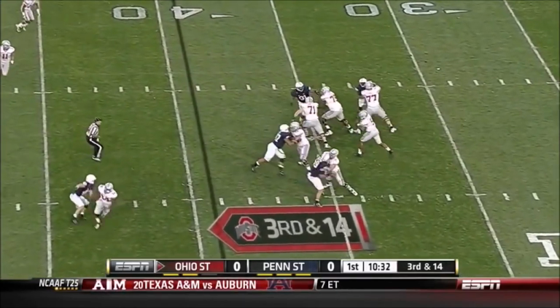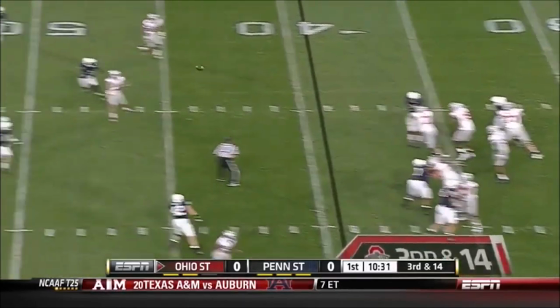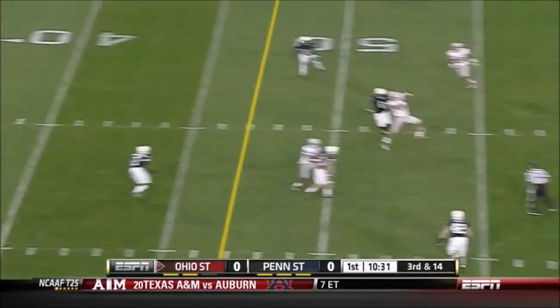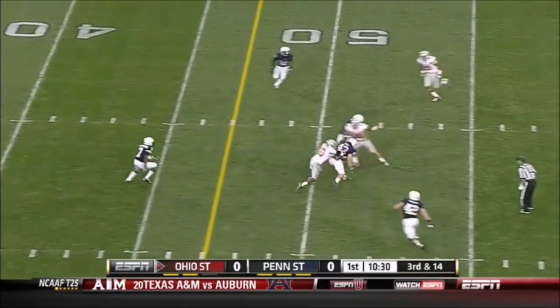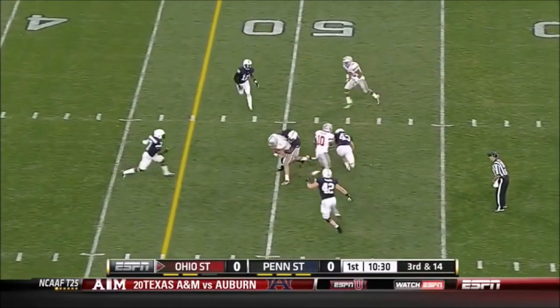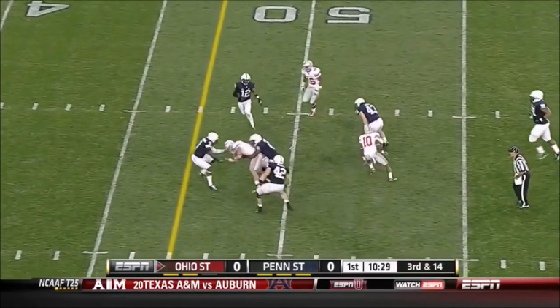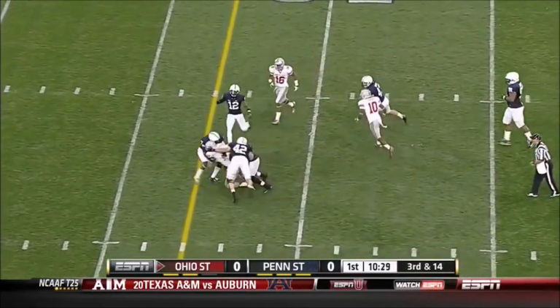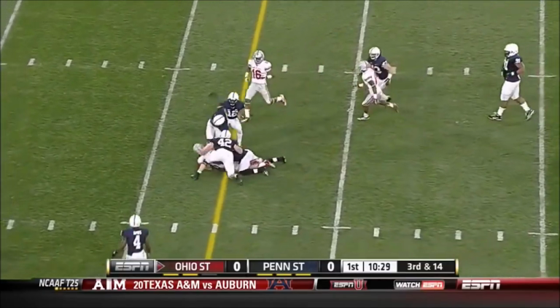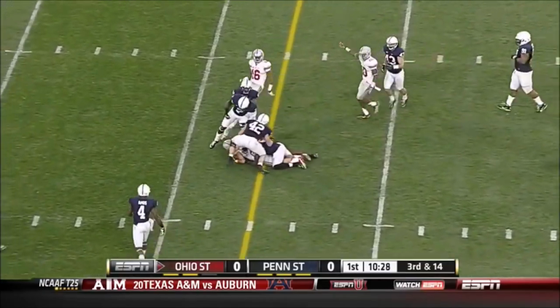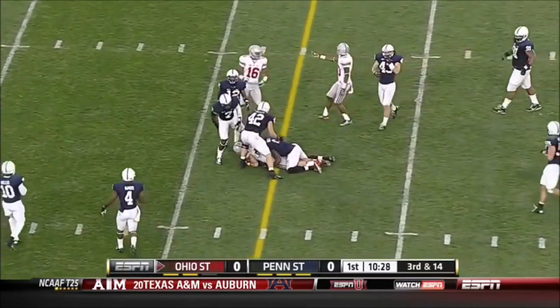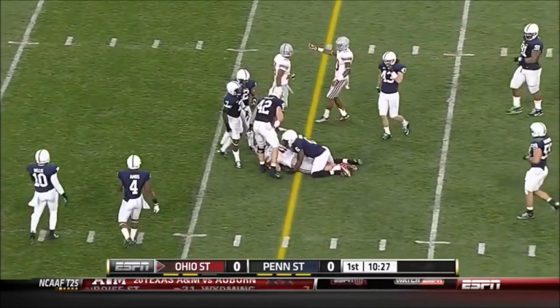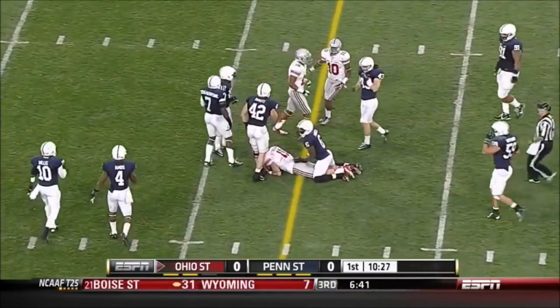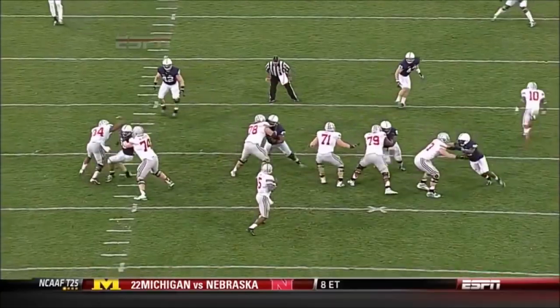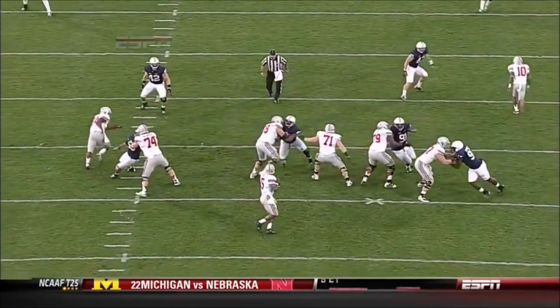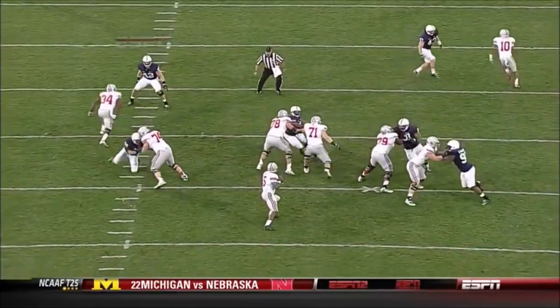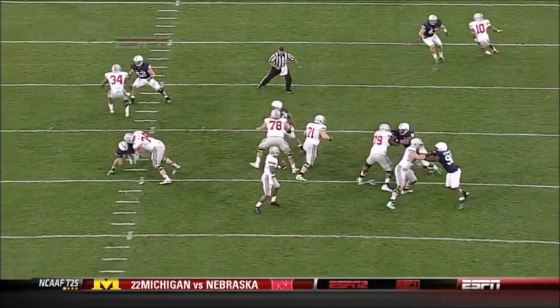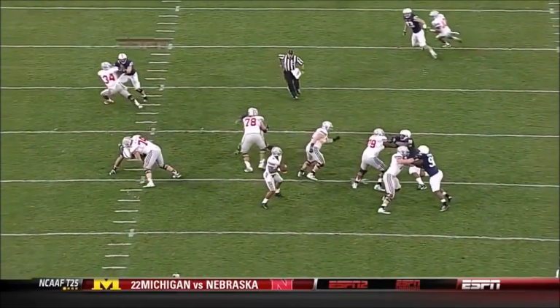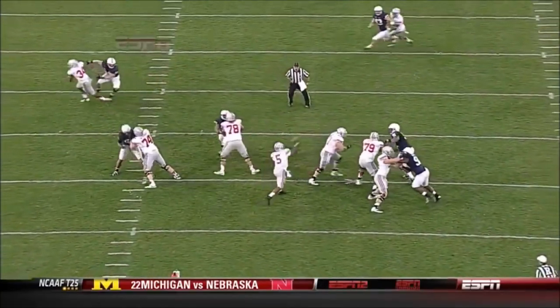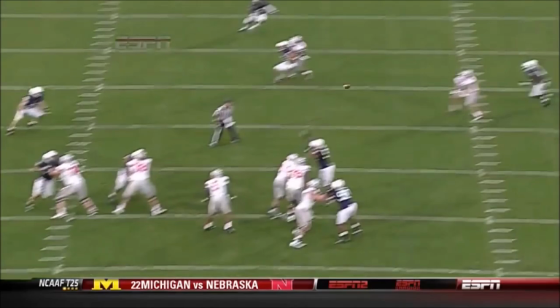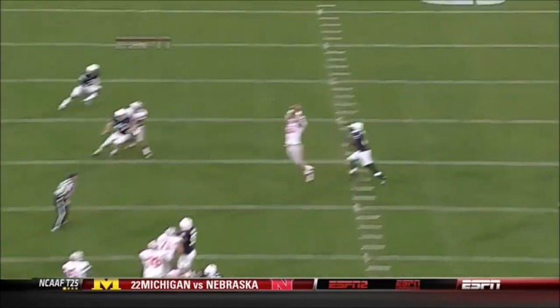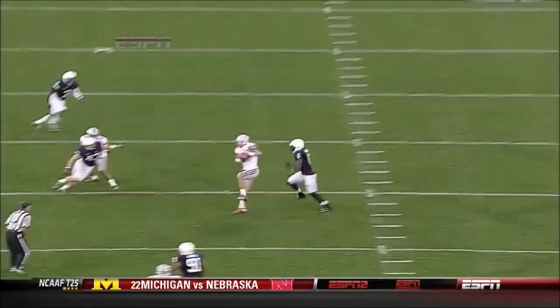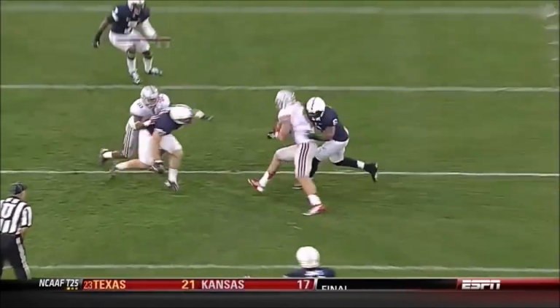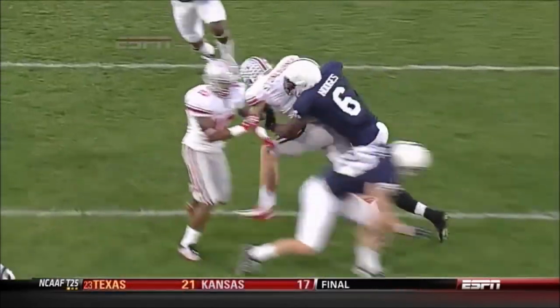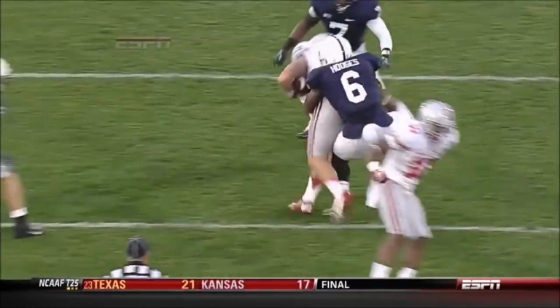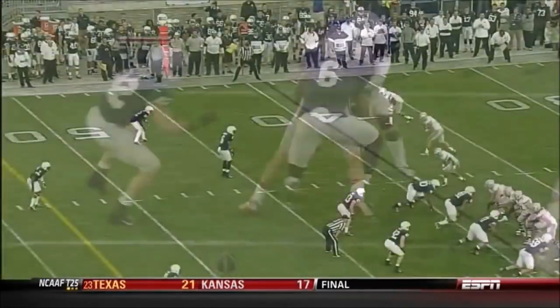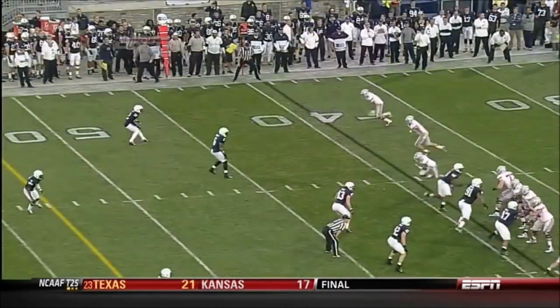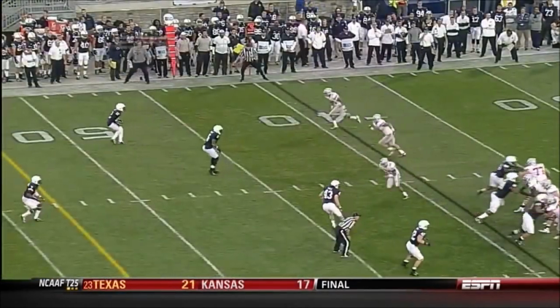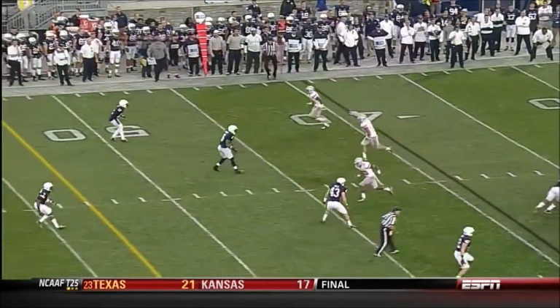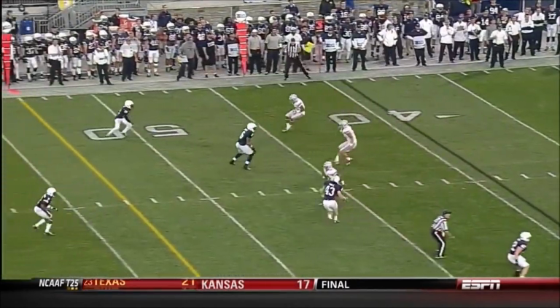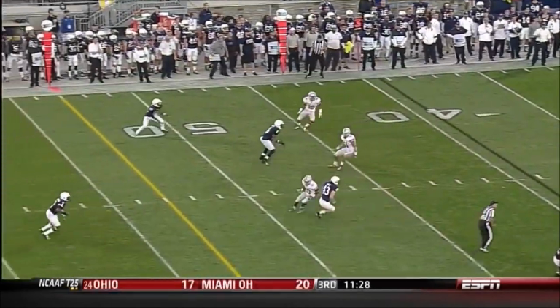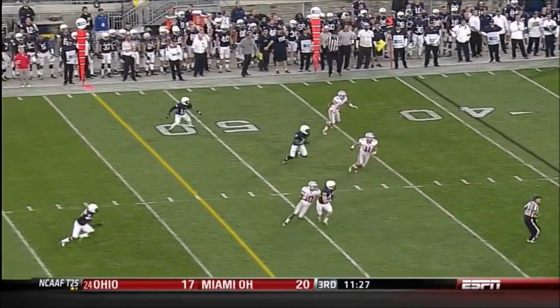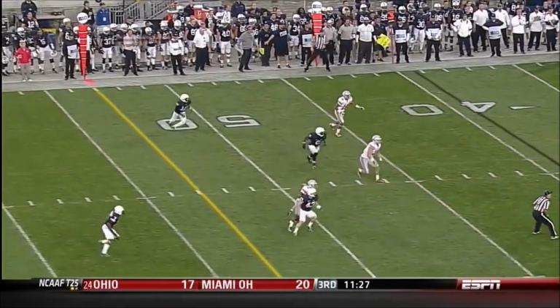On third and long, Miller throws — first down, great effort. Good job by Braxton Miller with his eyes, looking to the left, coming back to Stoneburner. Then just a determination to drive those legs to get the first down.